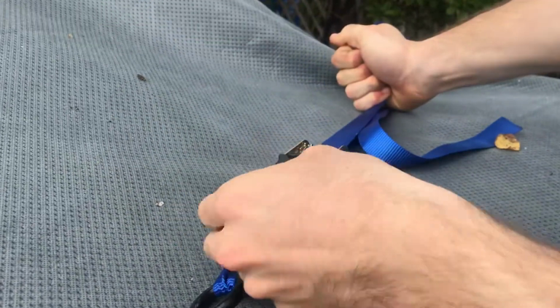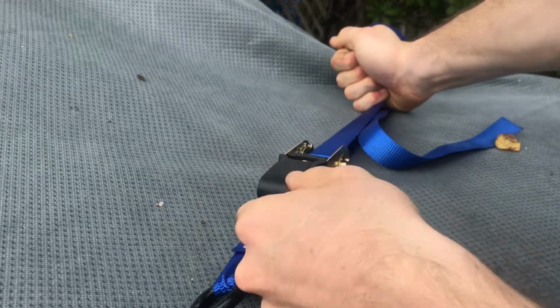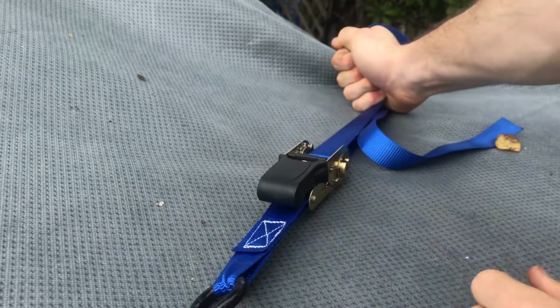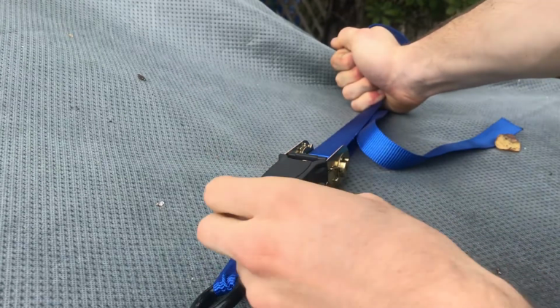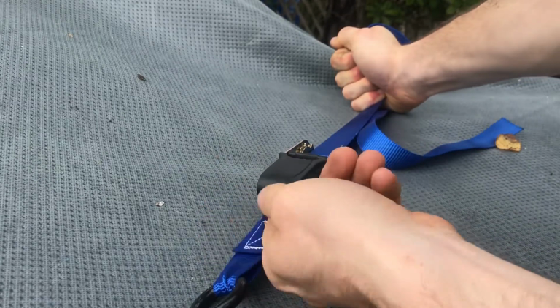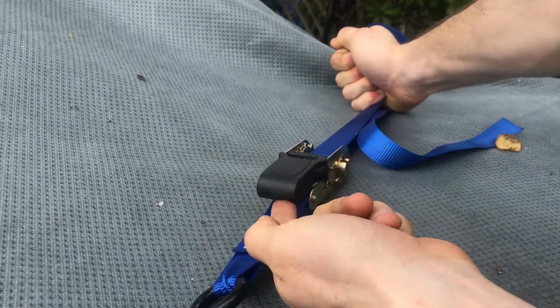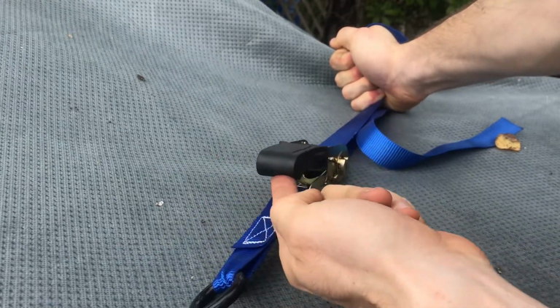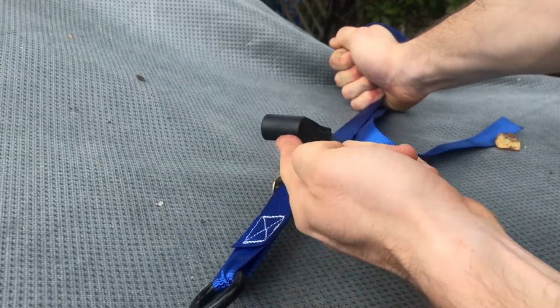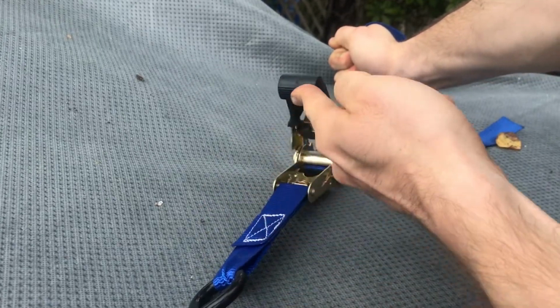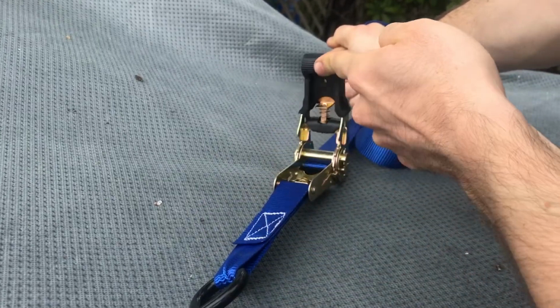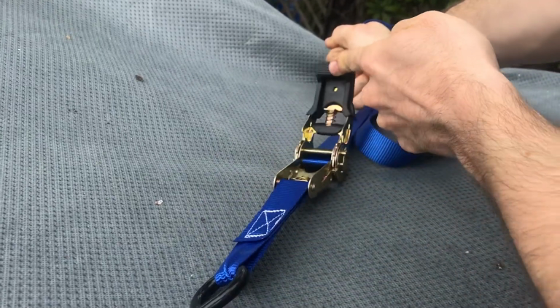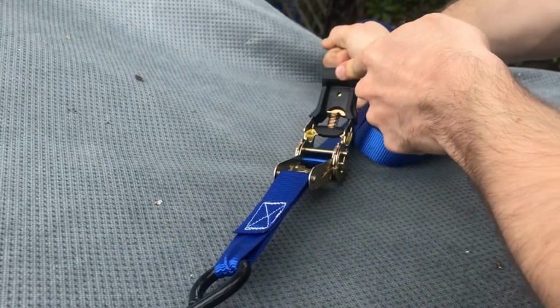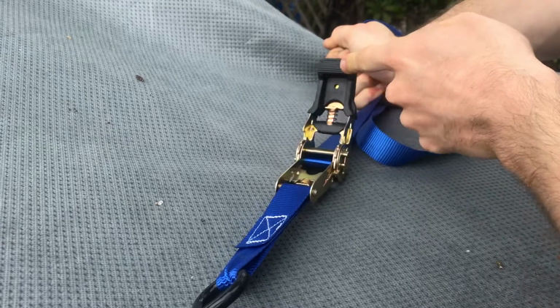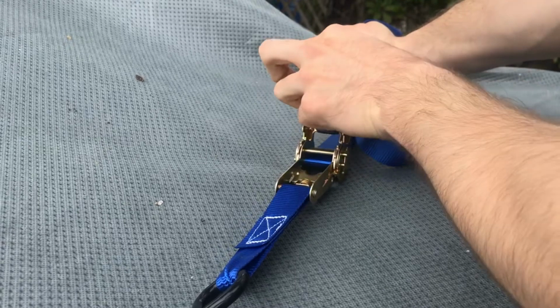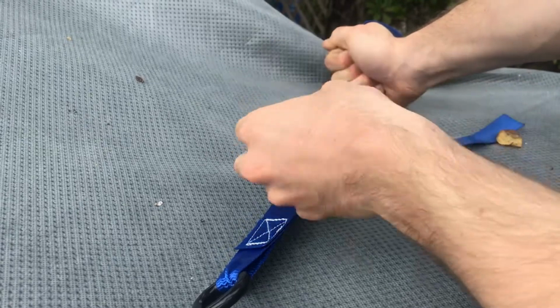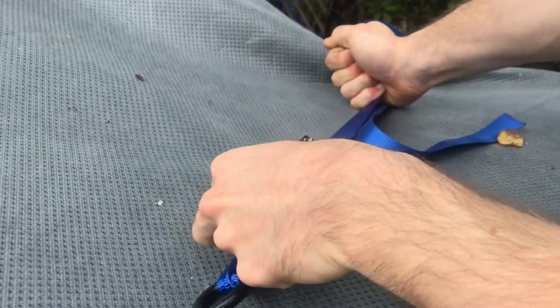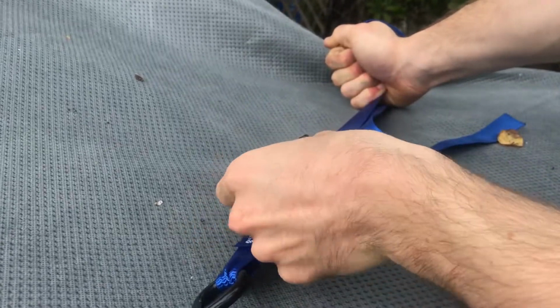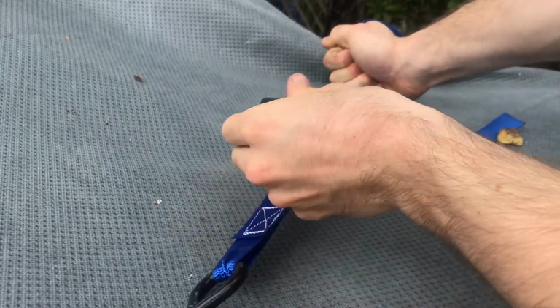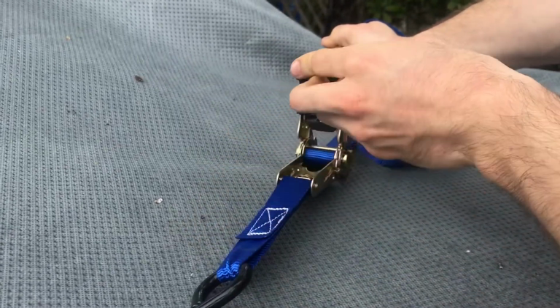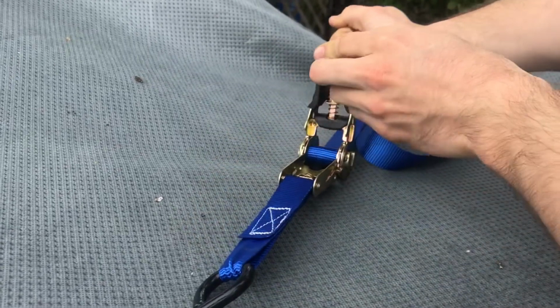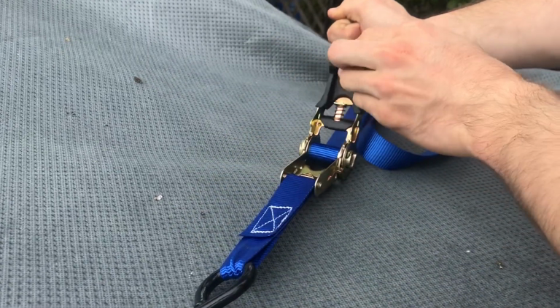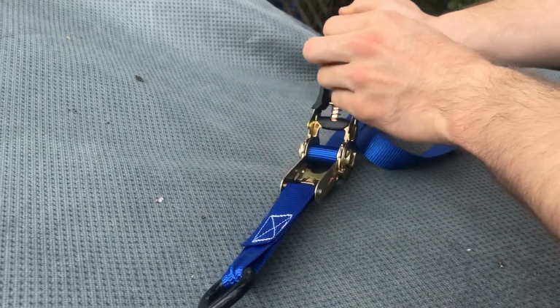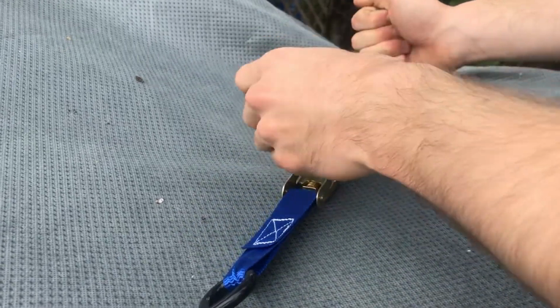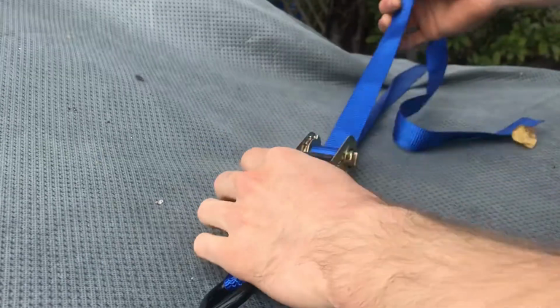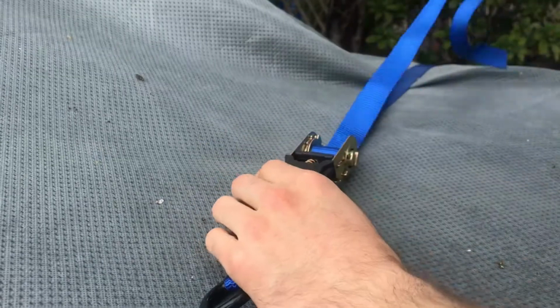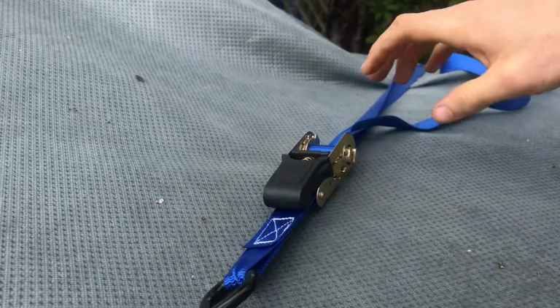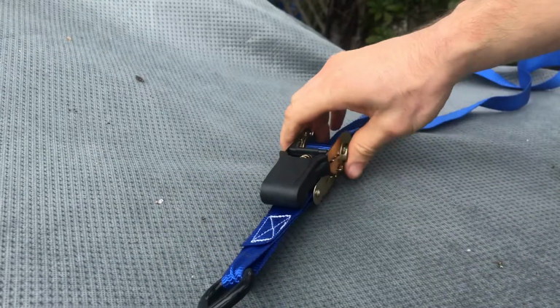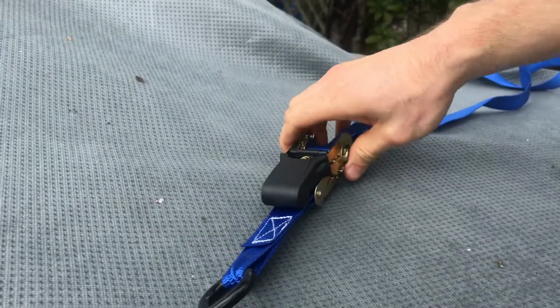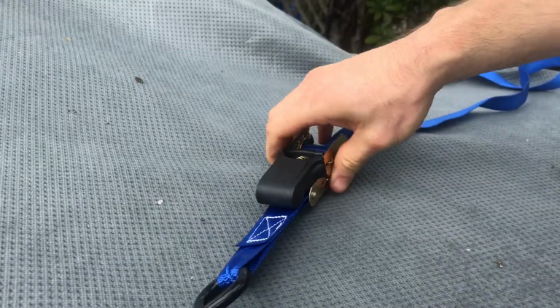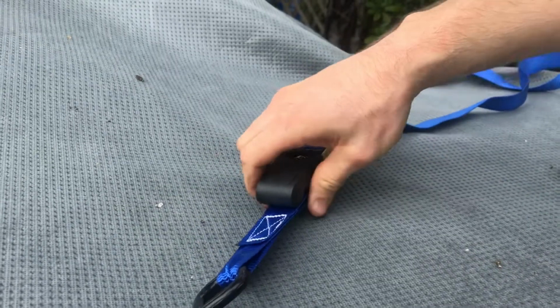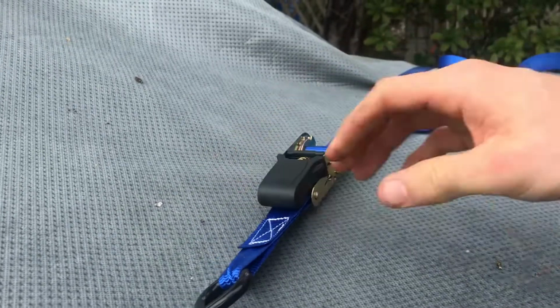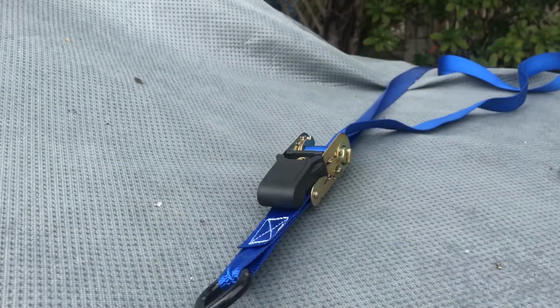Now that it's like this, you can actually begin to rotate it by having this thing go up like that. This is the part where the ratchet begins to do its thing - it's now got a decent grab on this.